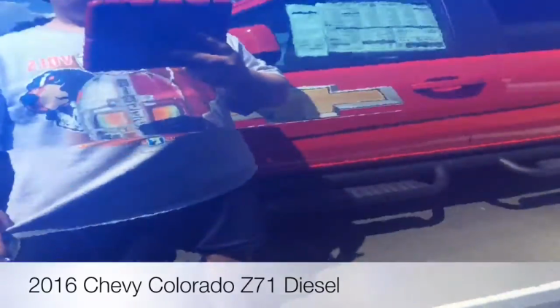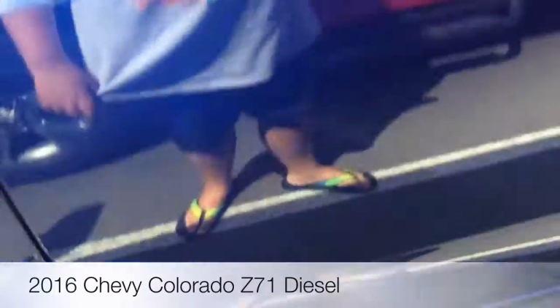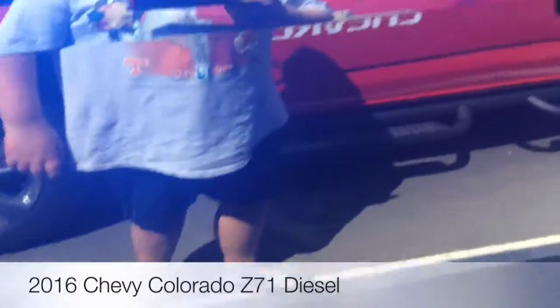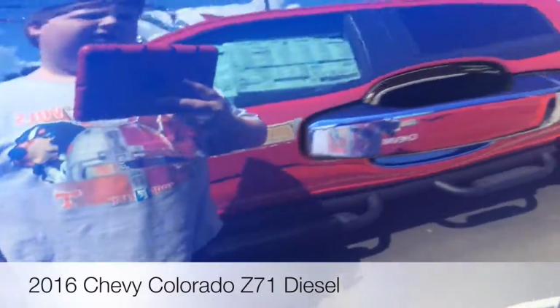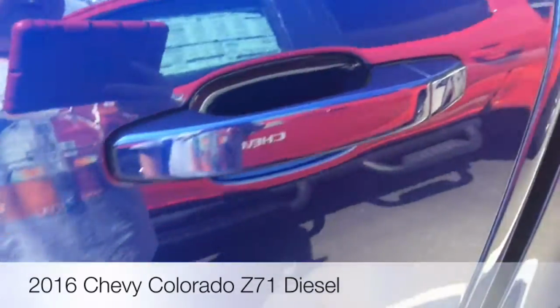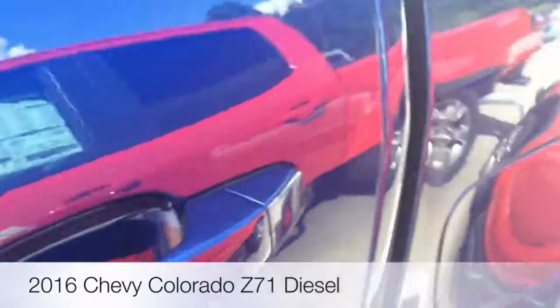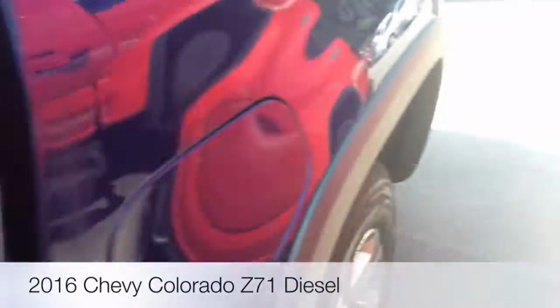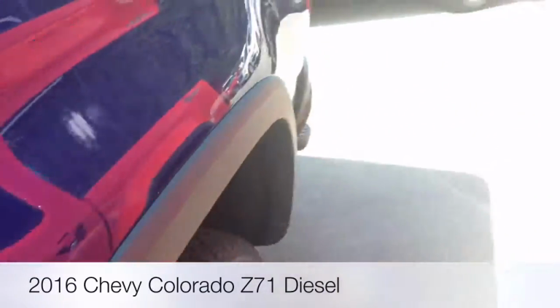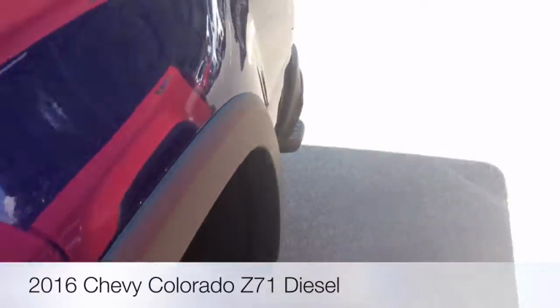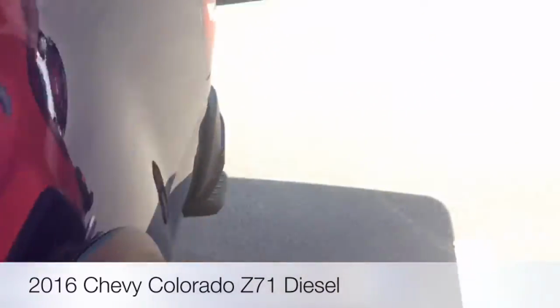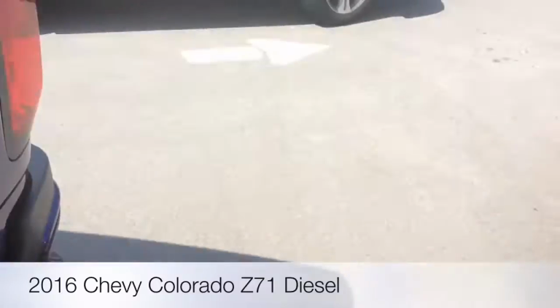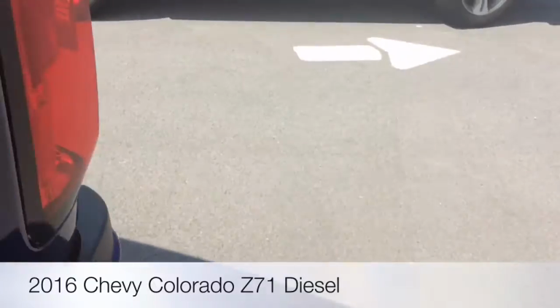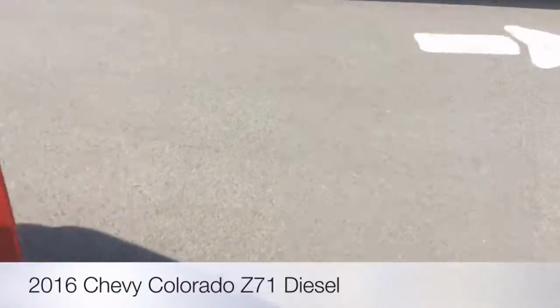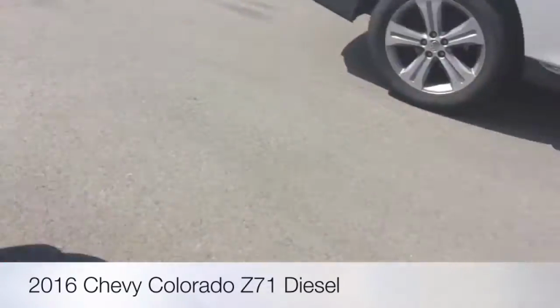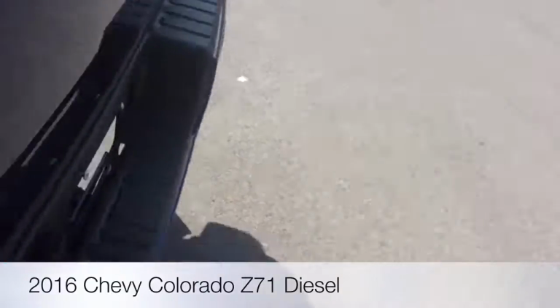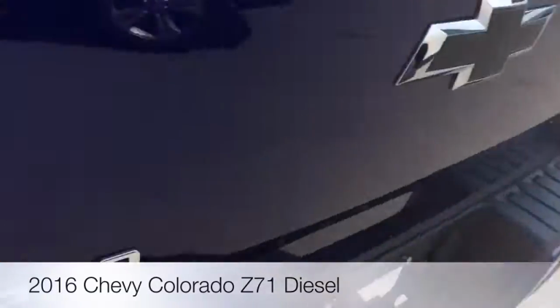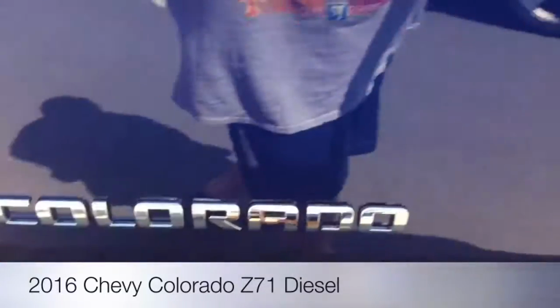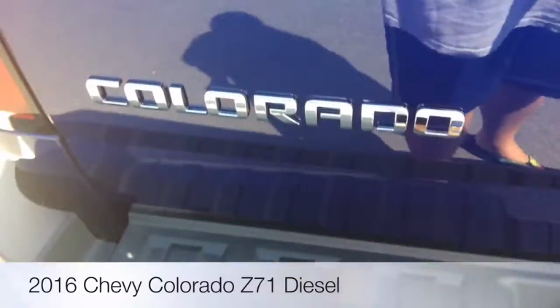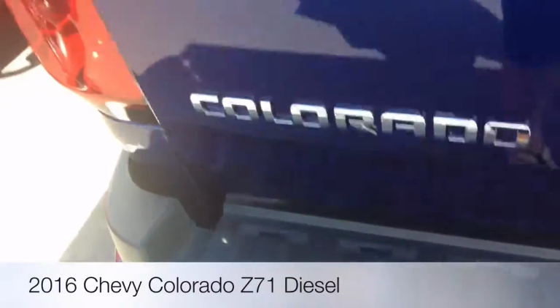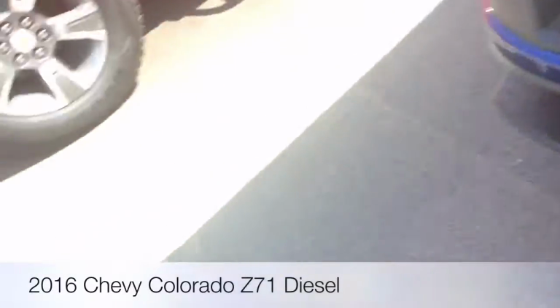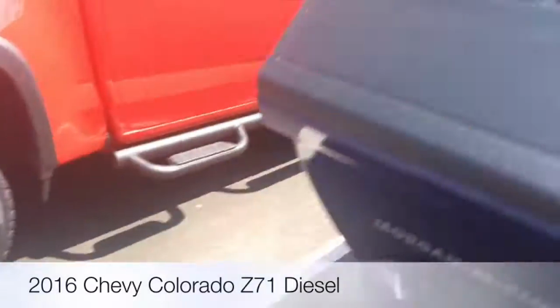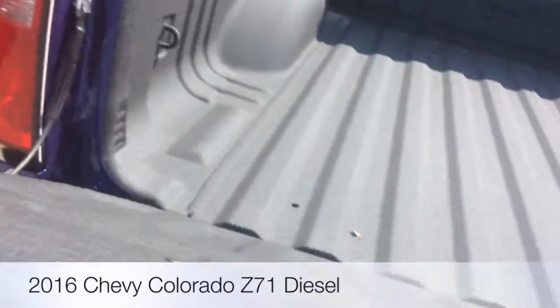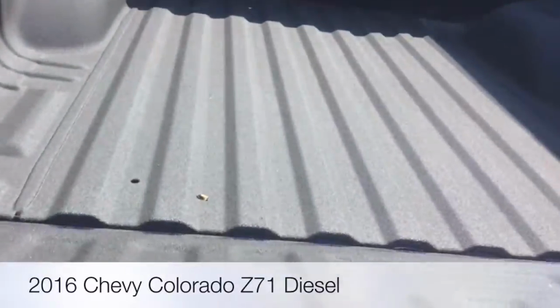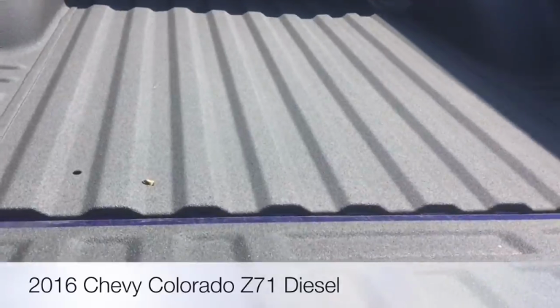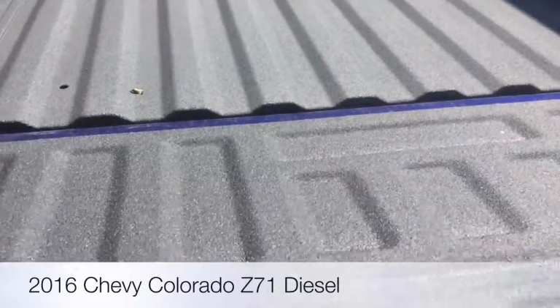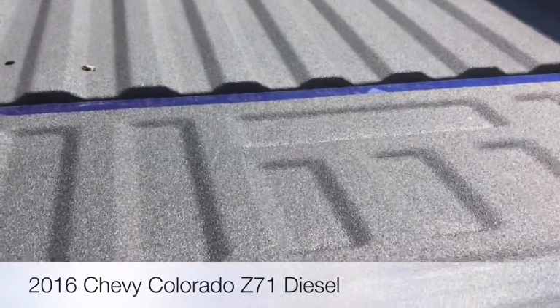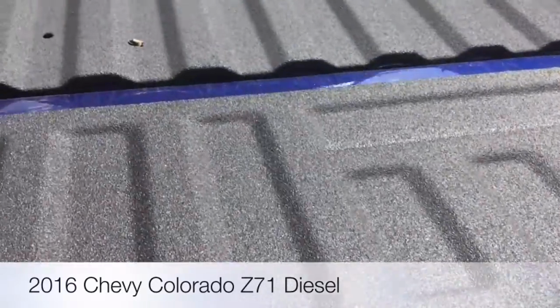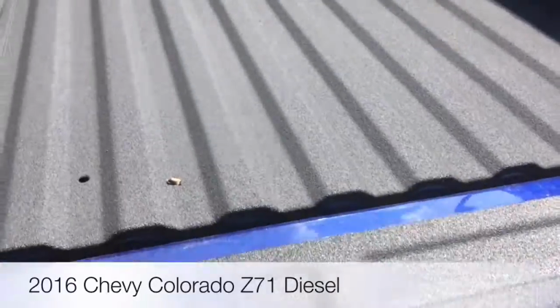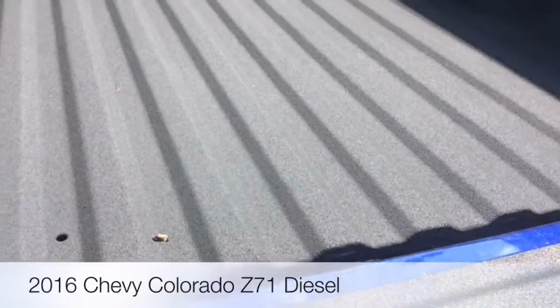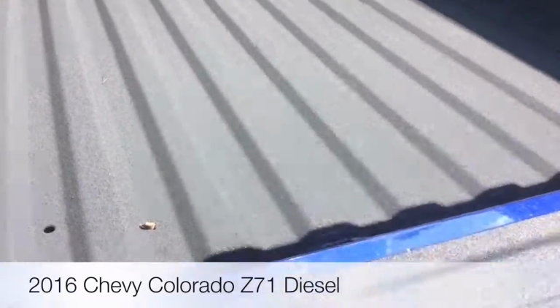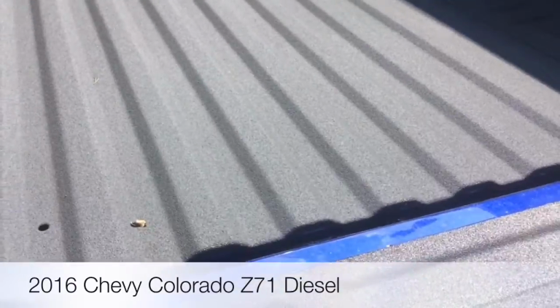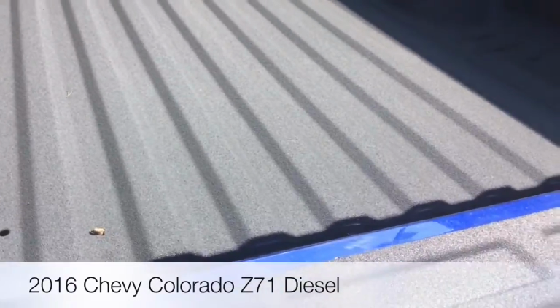As you can see, I think it is a double cab. Let's show you inside the bed — soft opening tailgate. This says factory-installed spray-in bed liner.